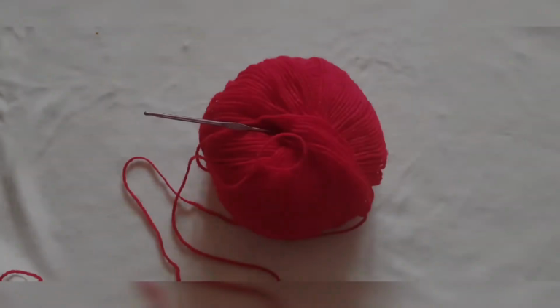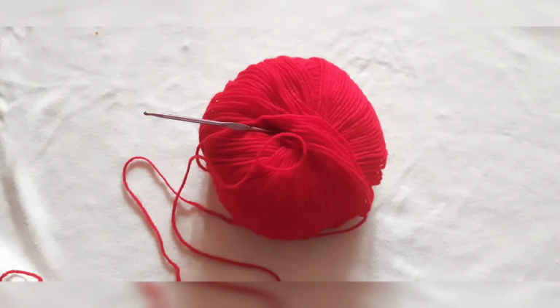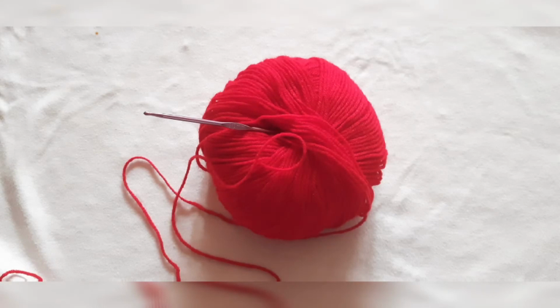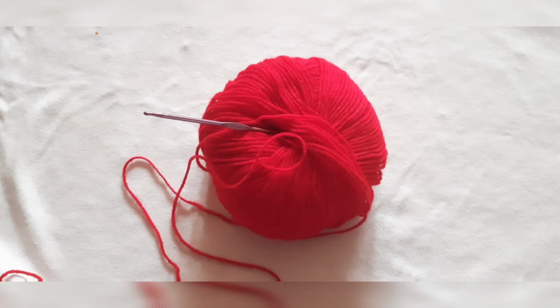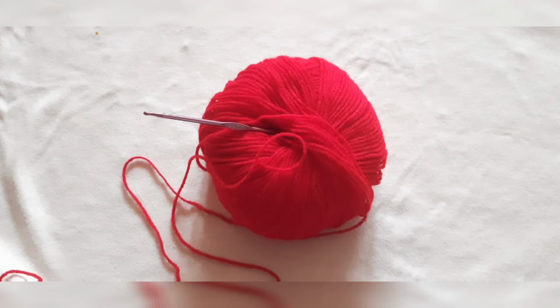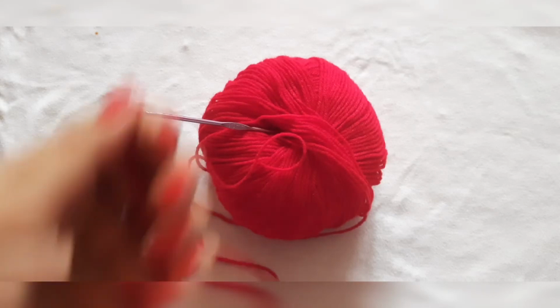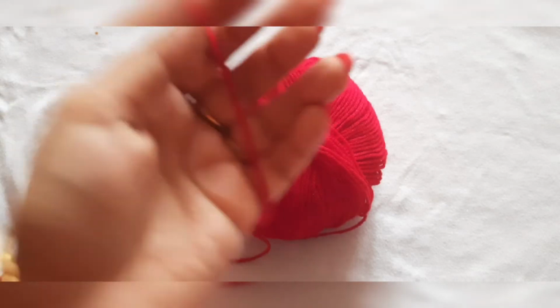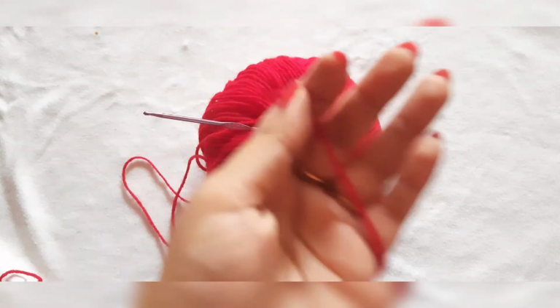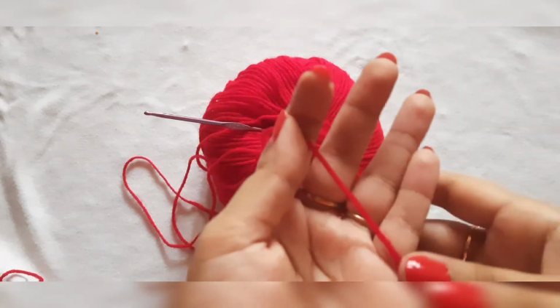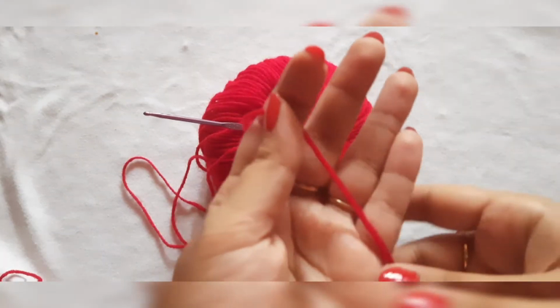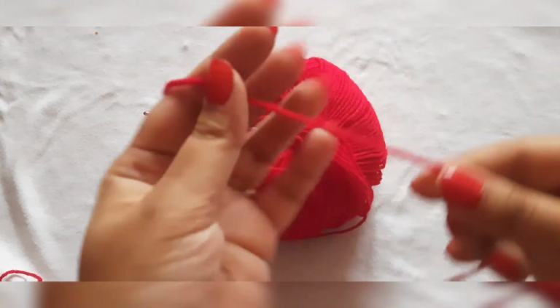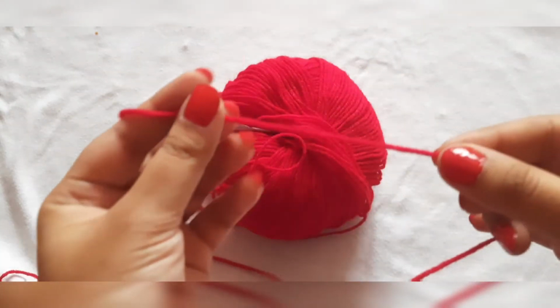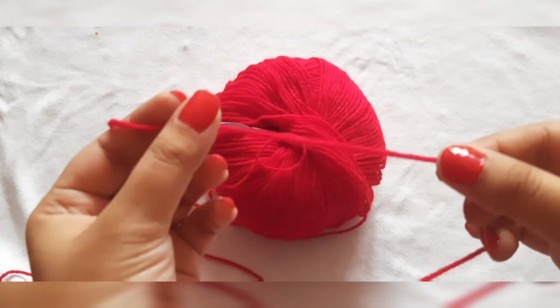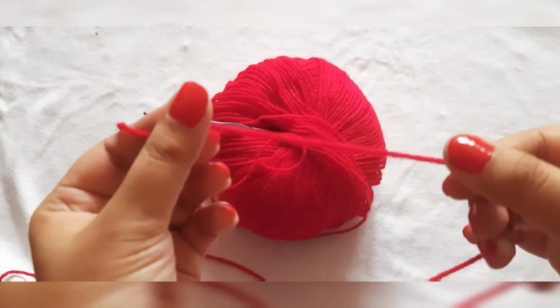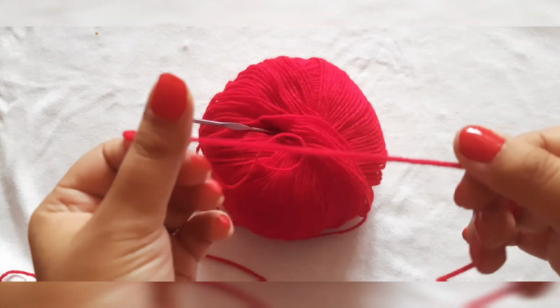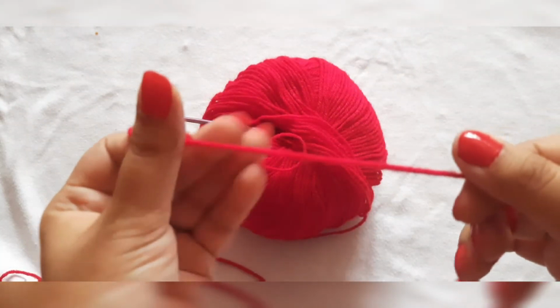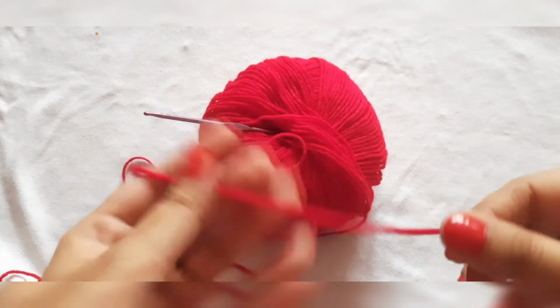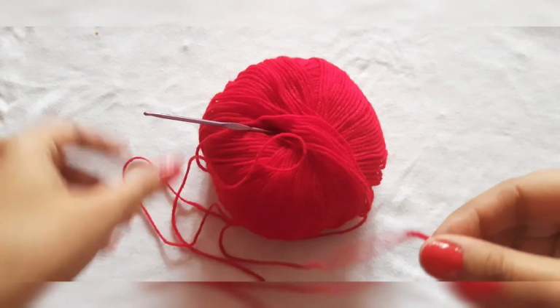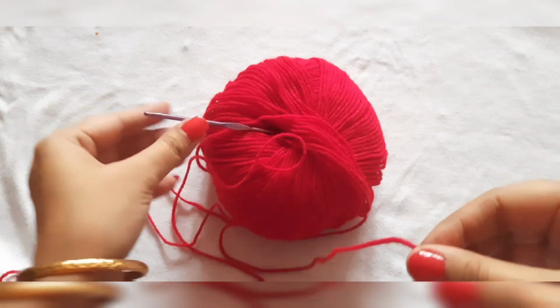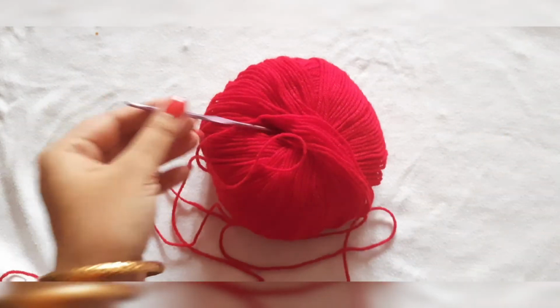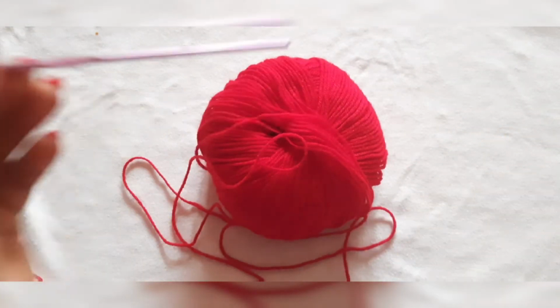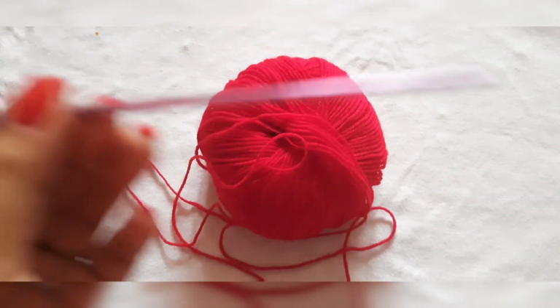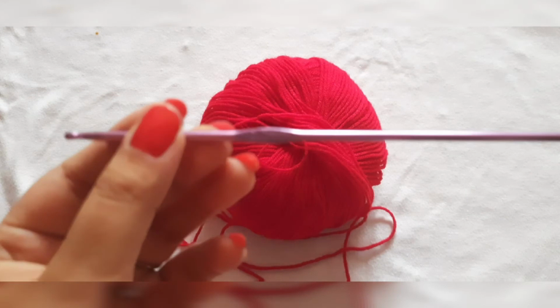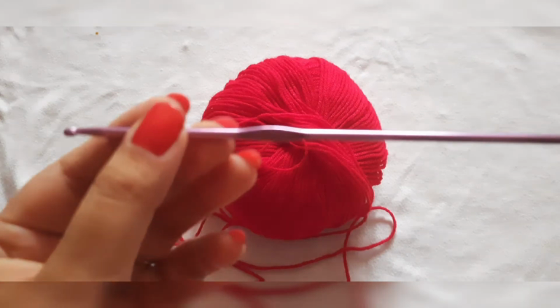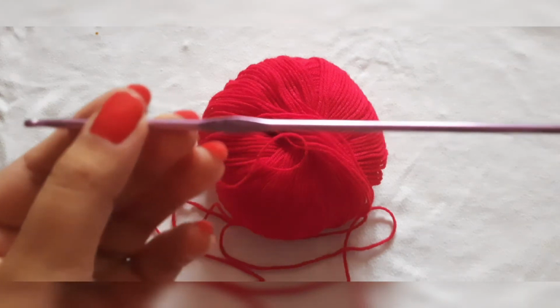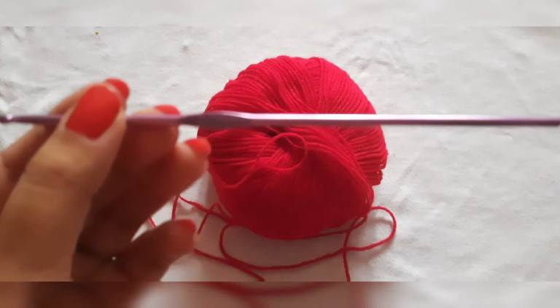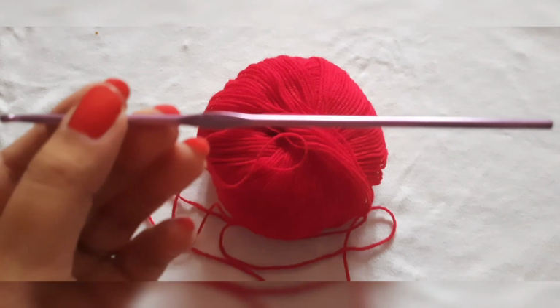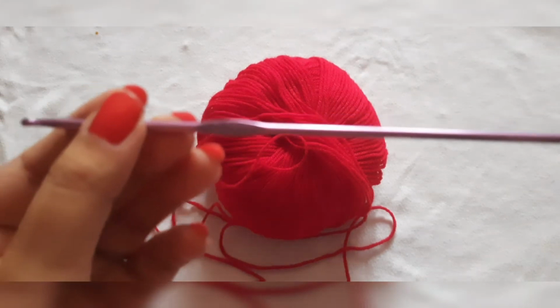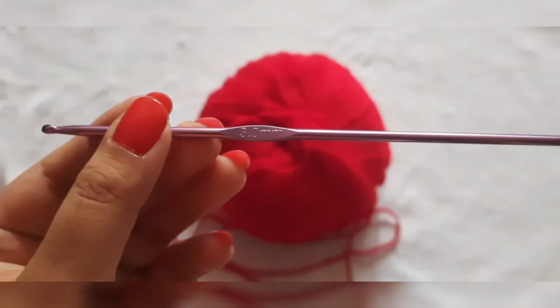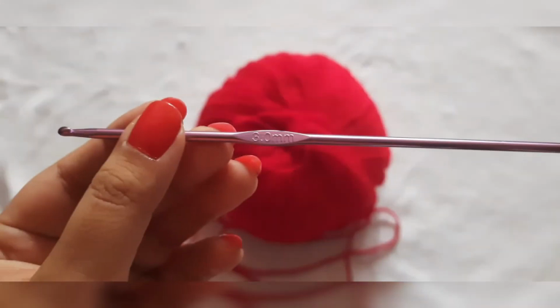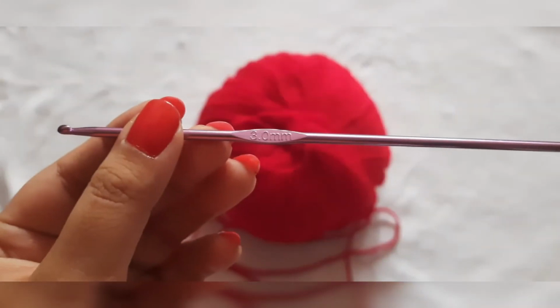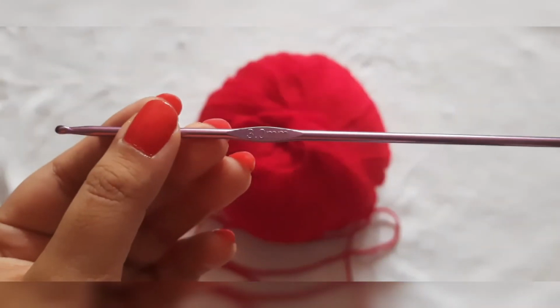I will use 4-ply thickness wool yarn, with which I am using a 3 mm crochet hook.